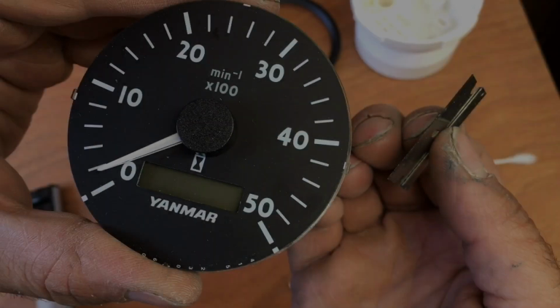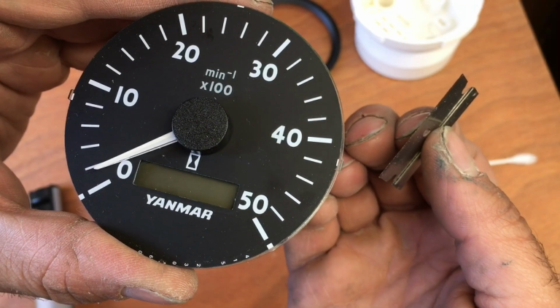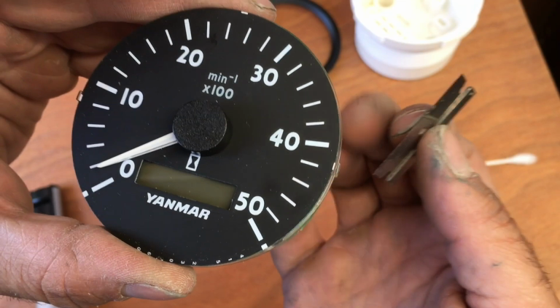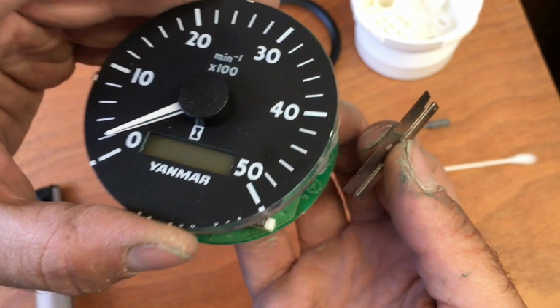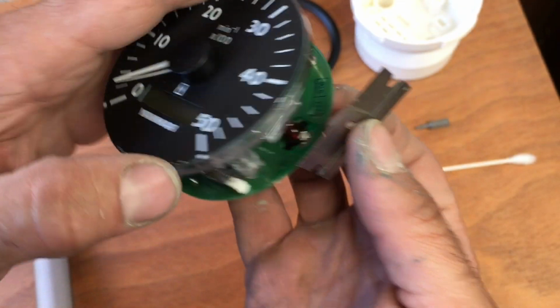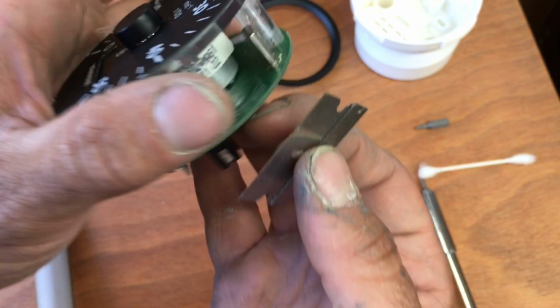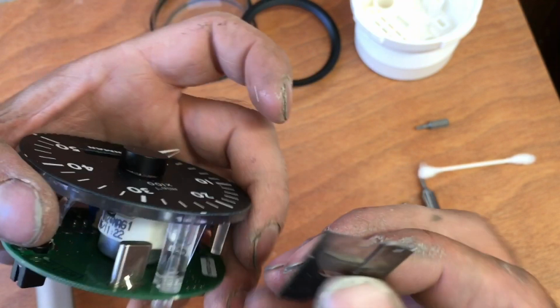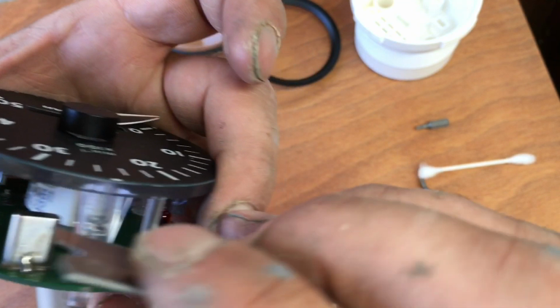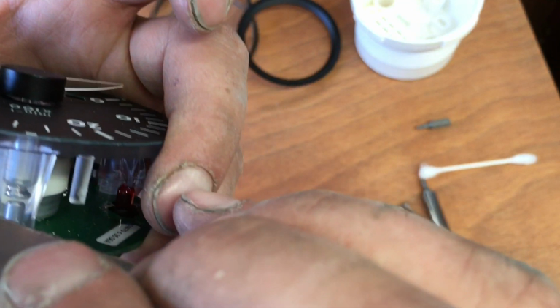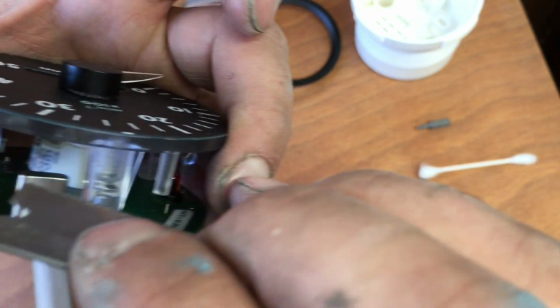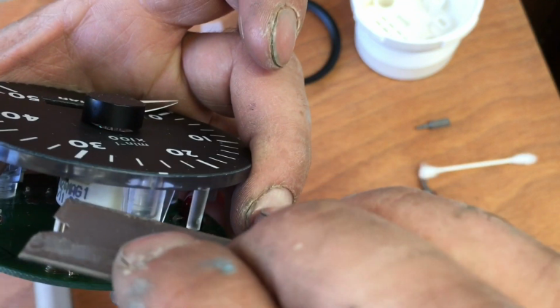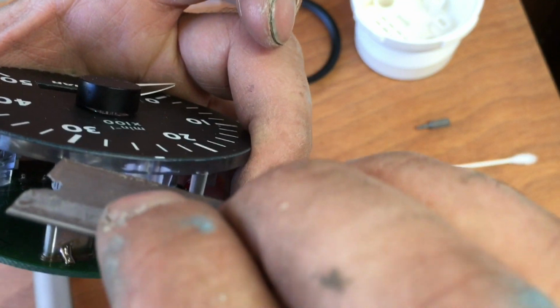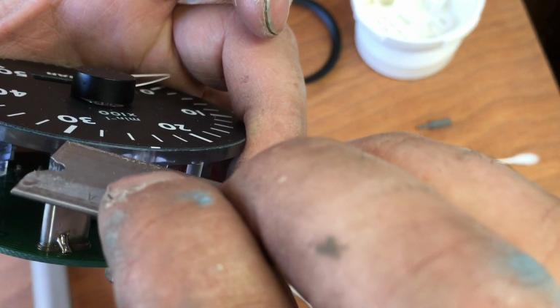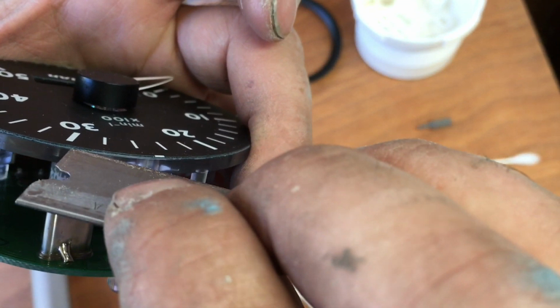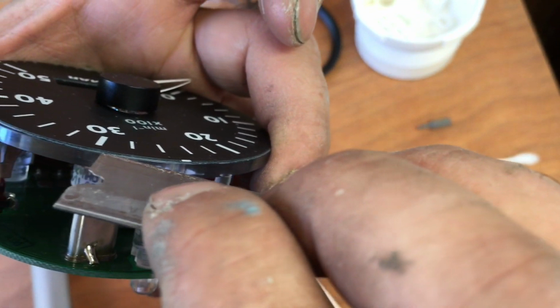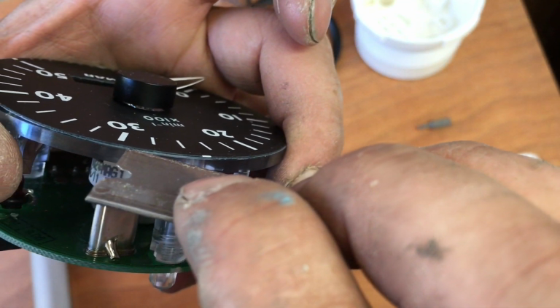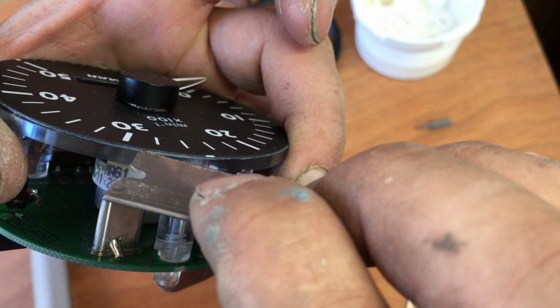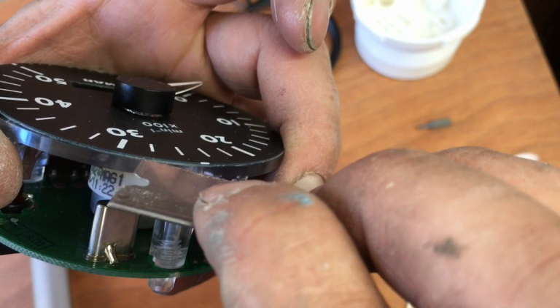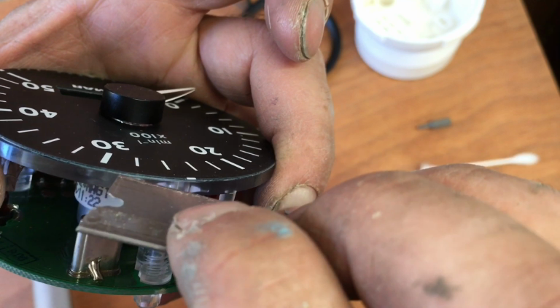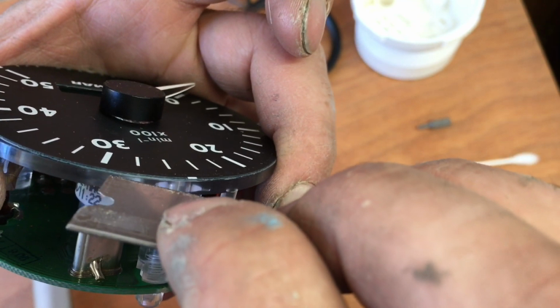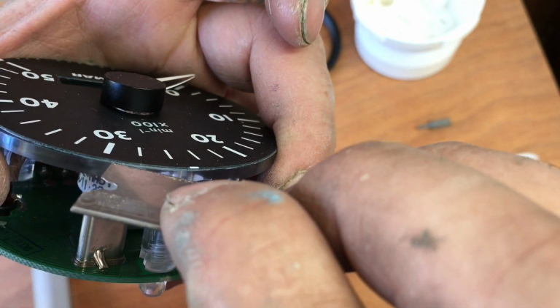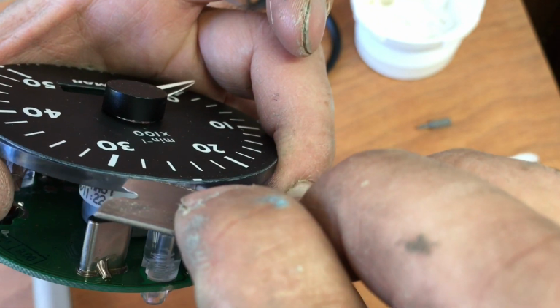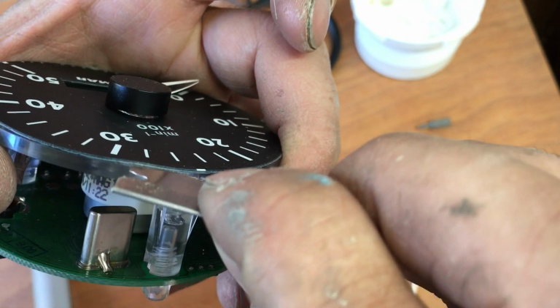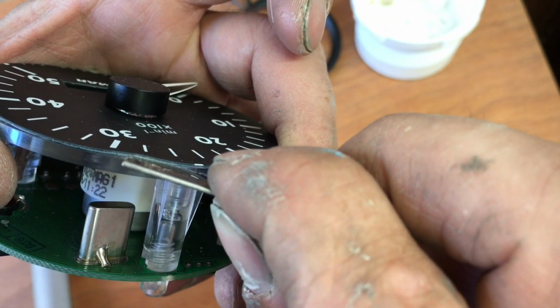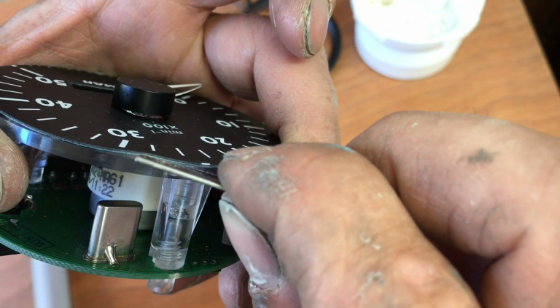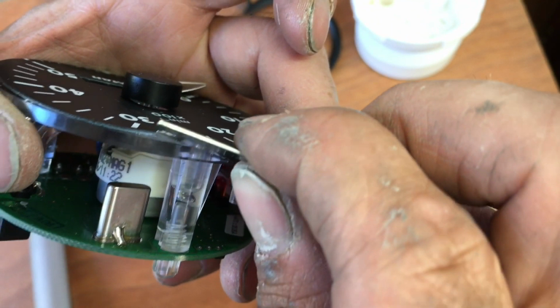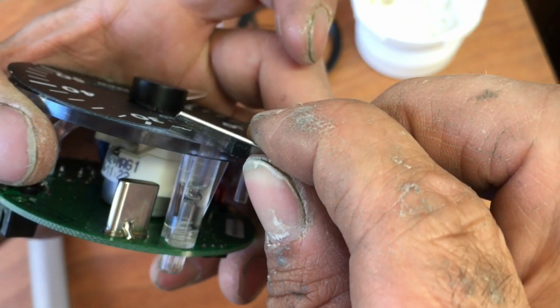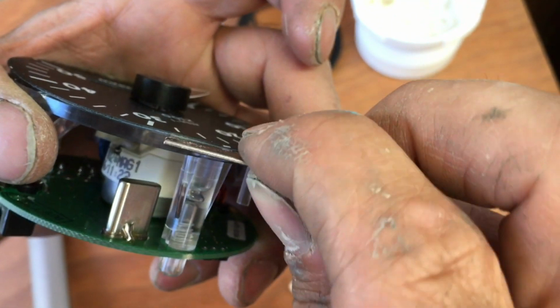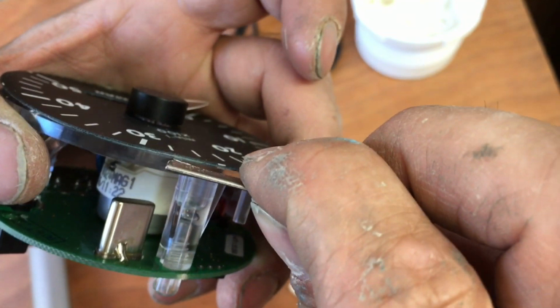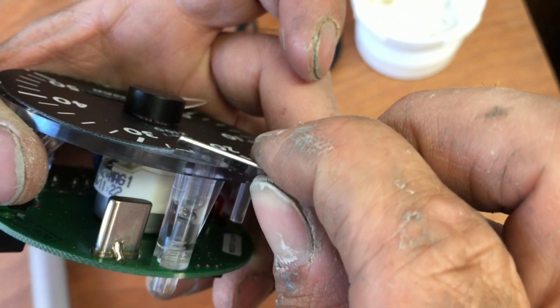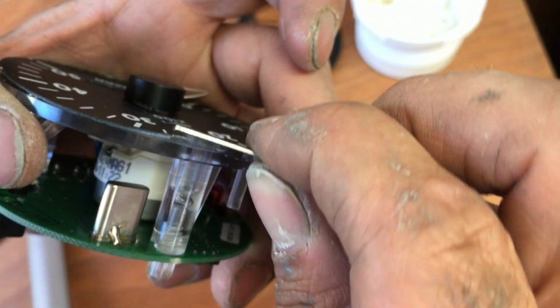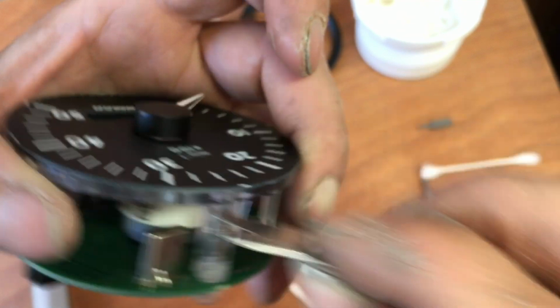Once you get to this stage, what you want to do — it'll probably look something like this. You want to get right in here and just separate a little bit of the glue nice and slowly until you're able to pry up just like that. And then pry up some more and pry up some more.